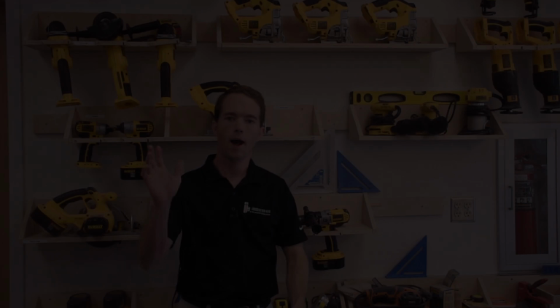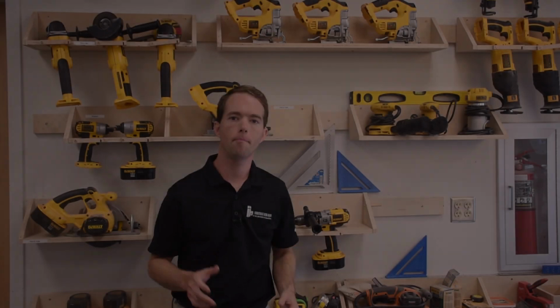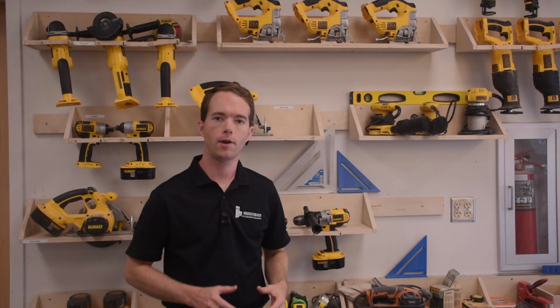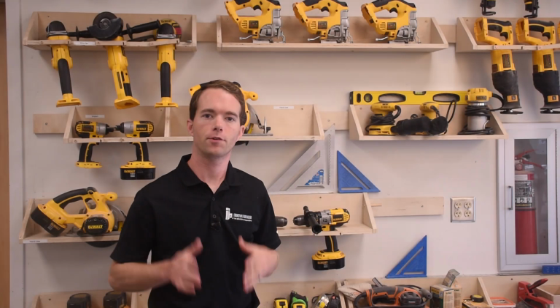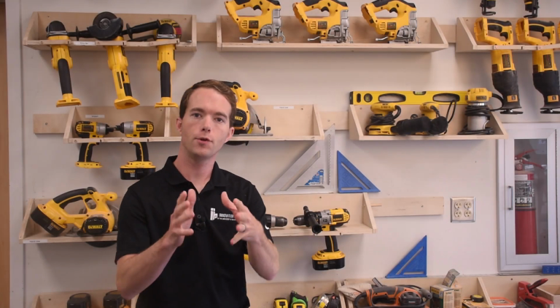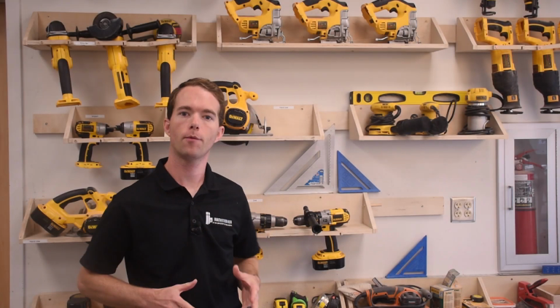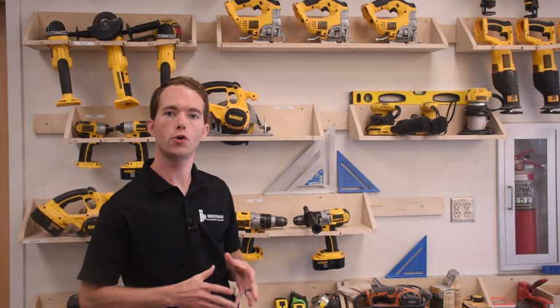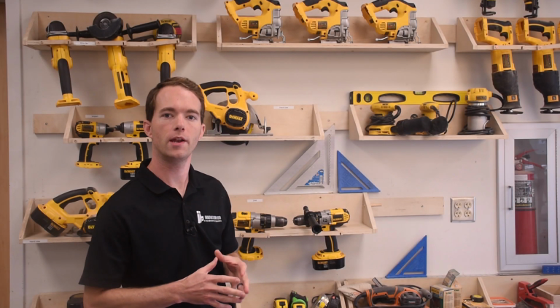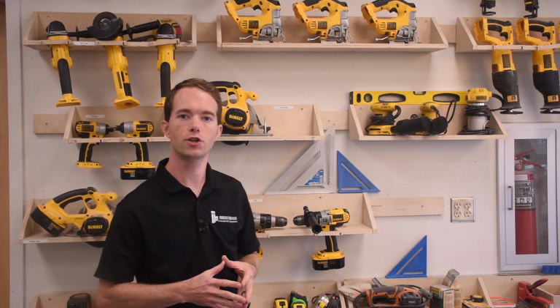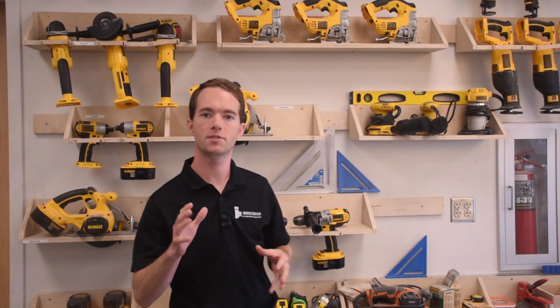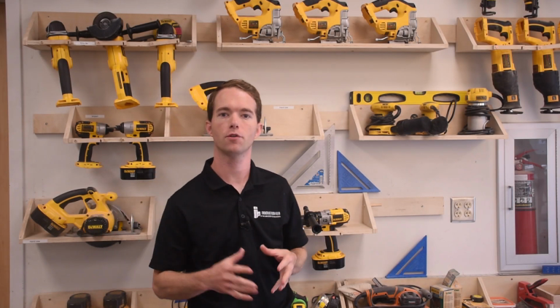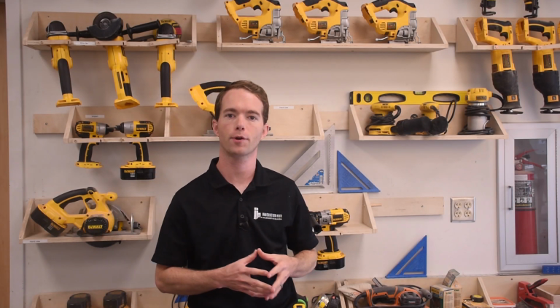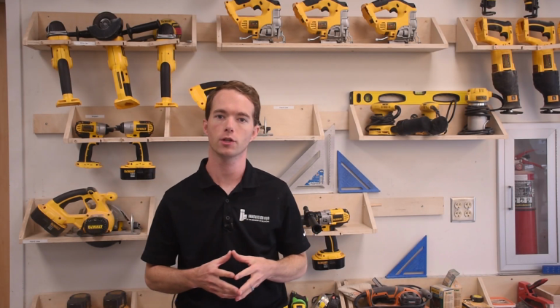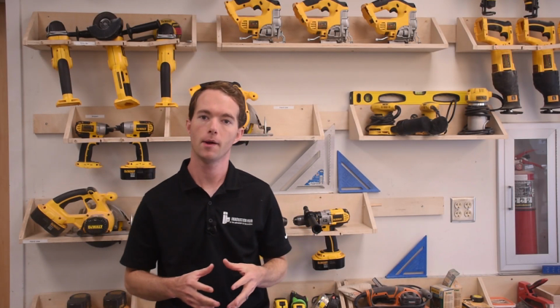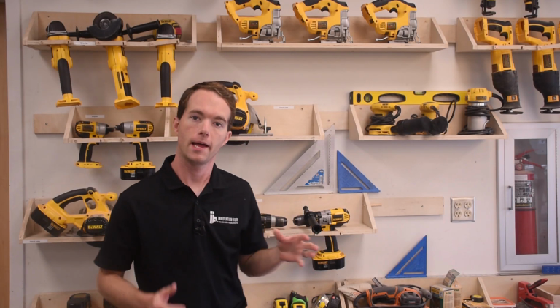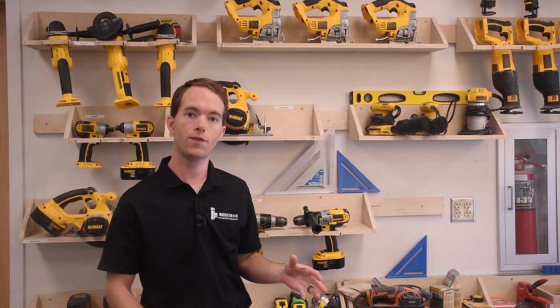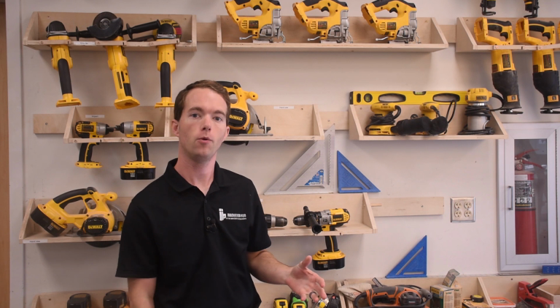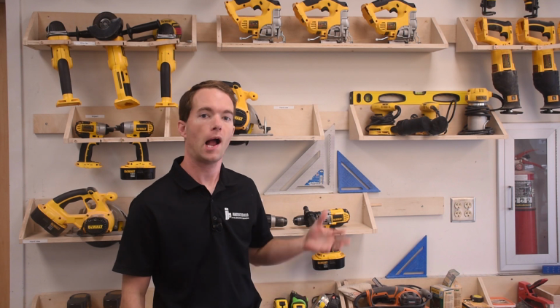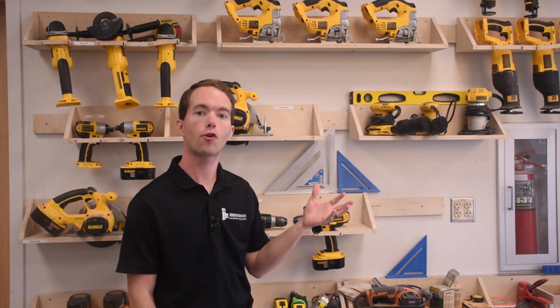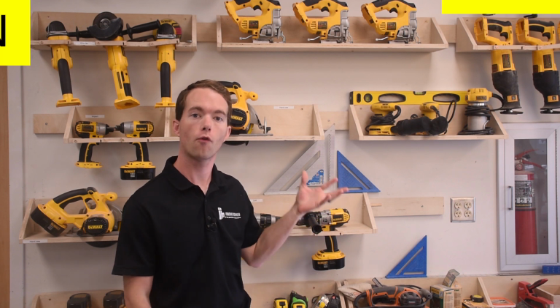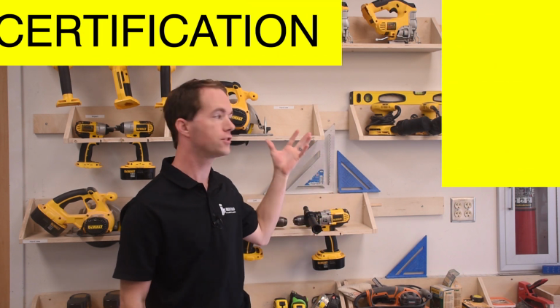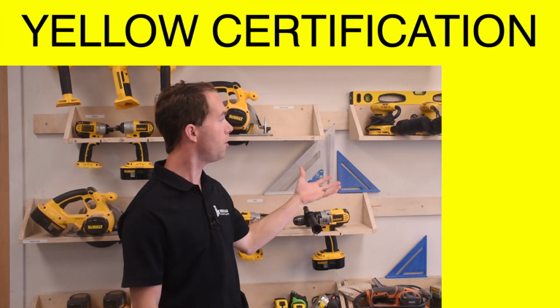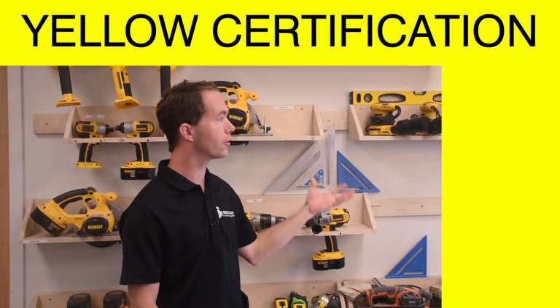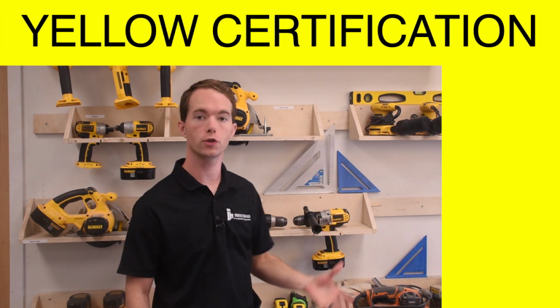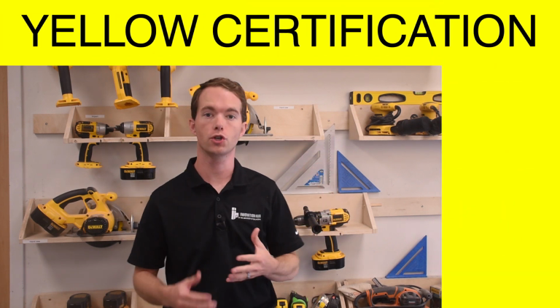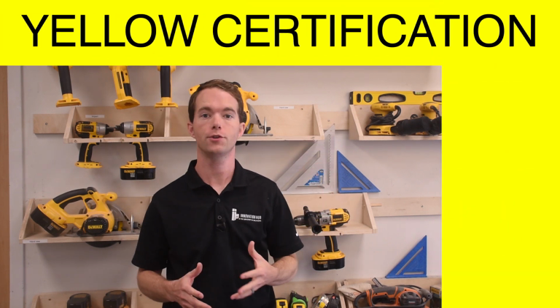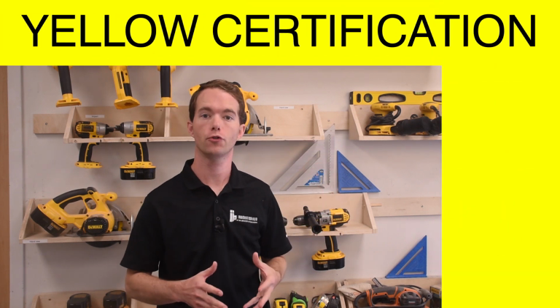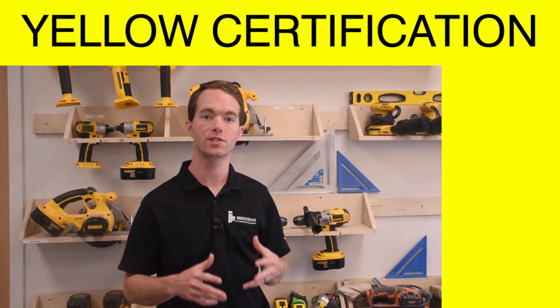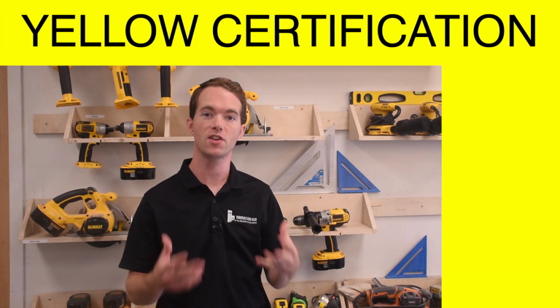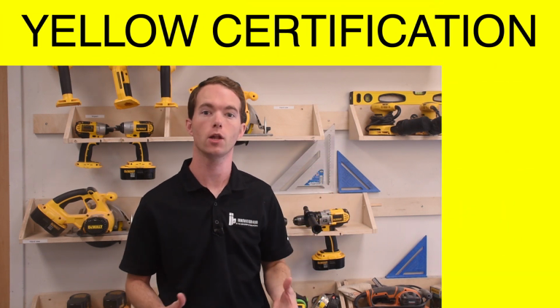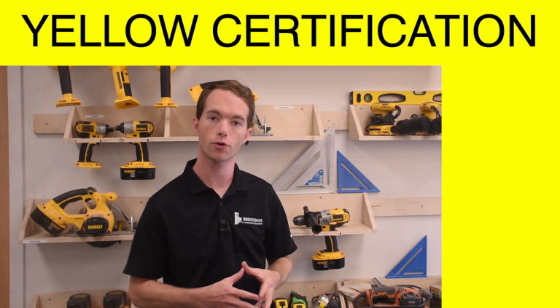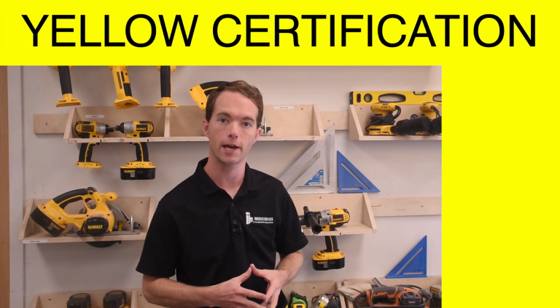Hi, I'm Mike Thompson coming to you from the OU Innovation Hub's Digital Fabrication Lab. In this video, I'm going to go over the DeWalt power tools that you'll need to learn to receive the yellow certification.